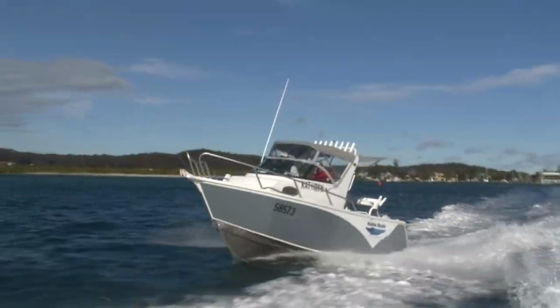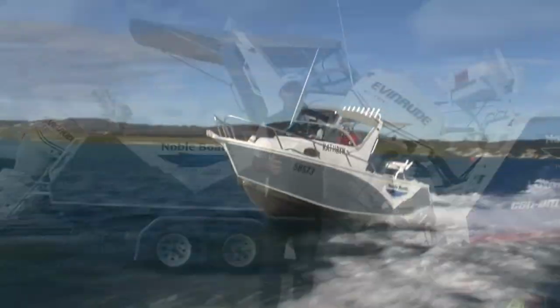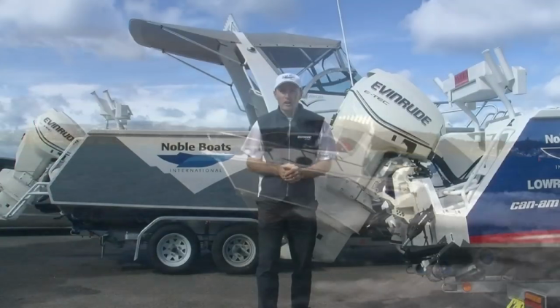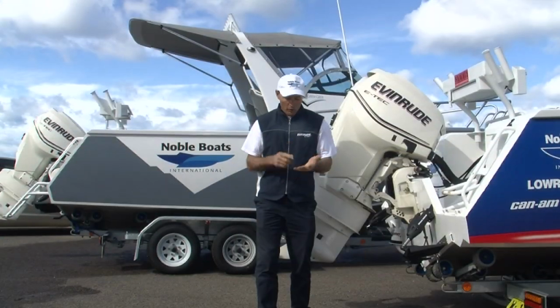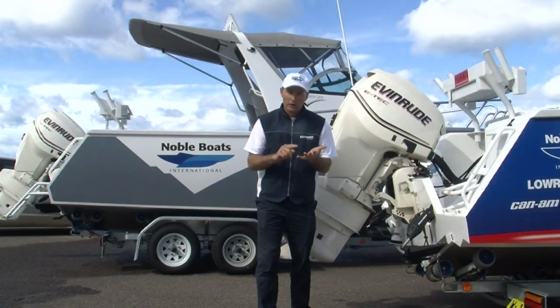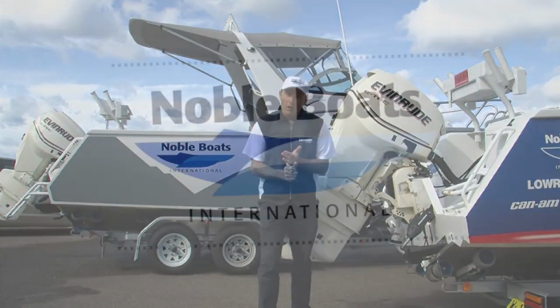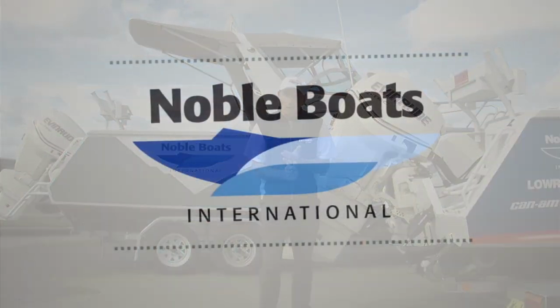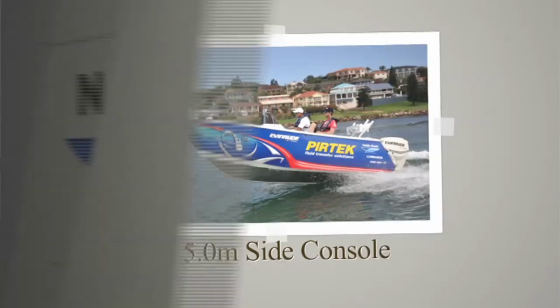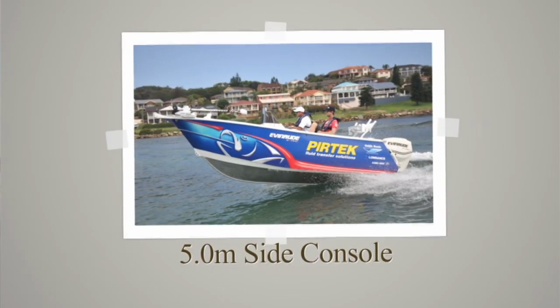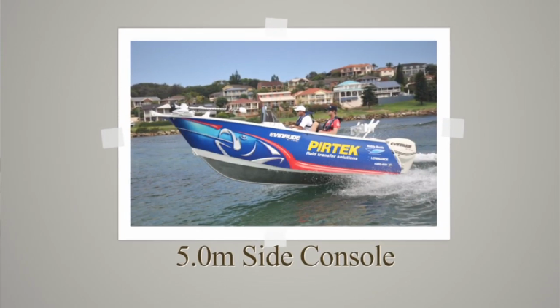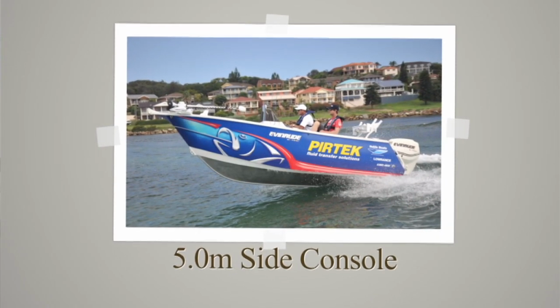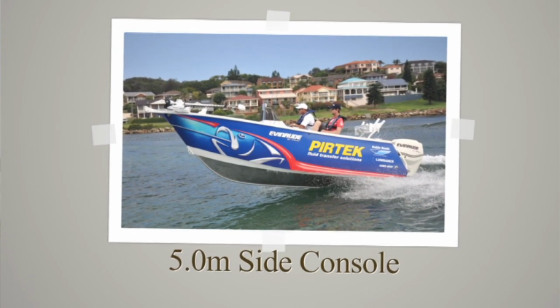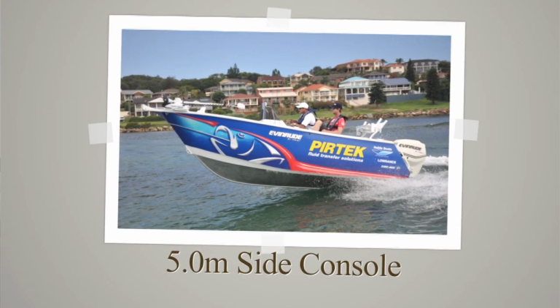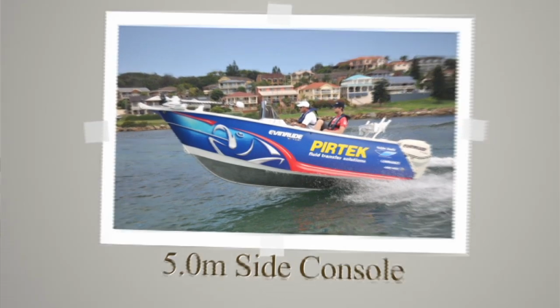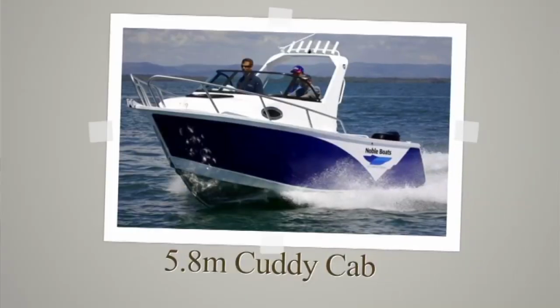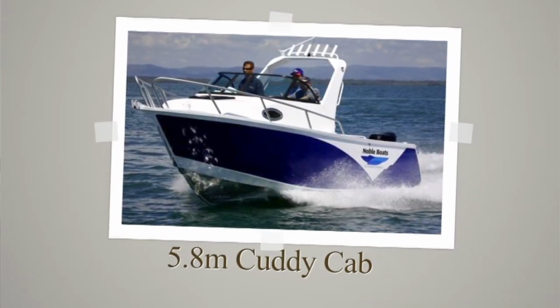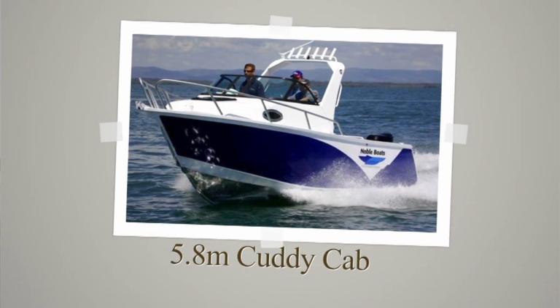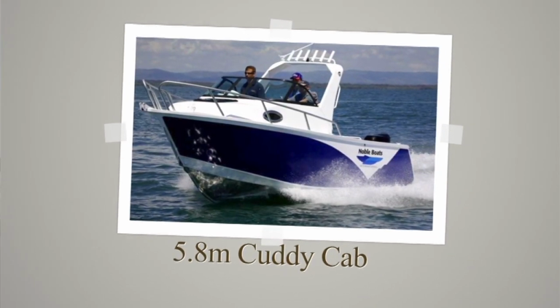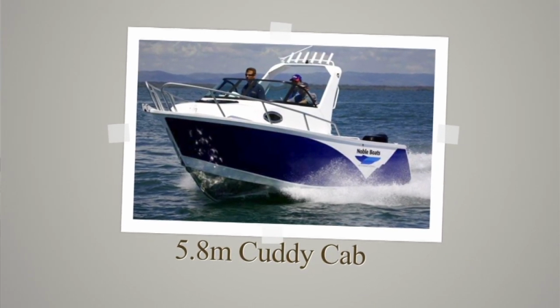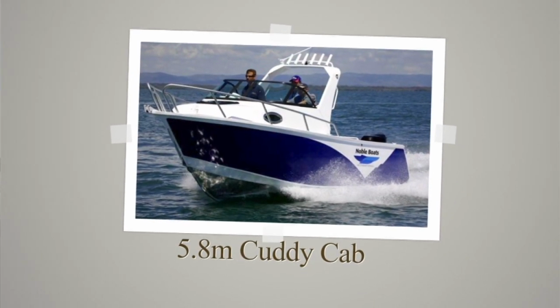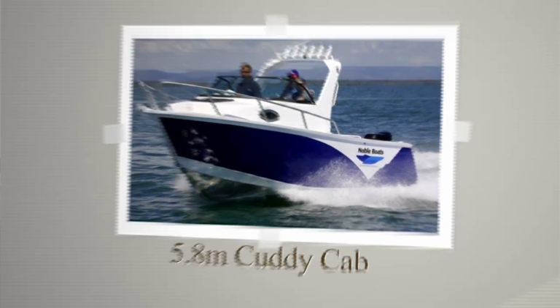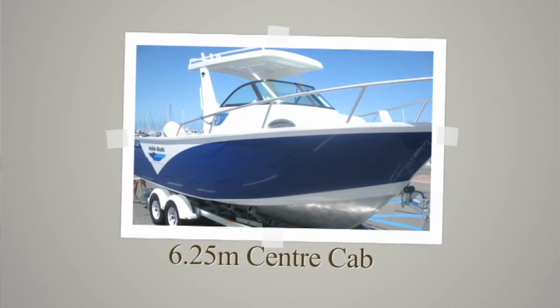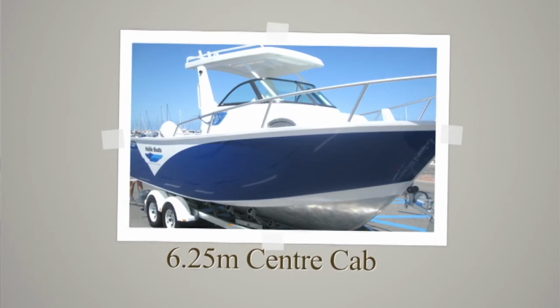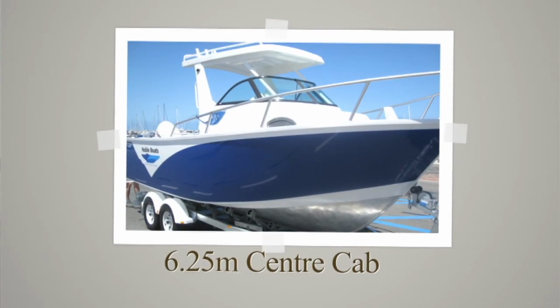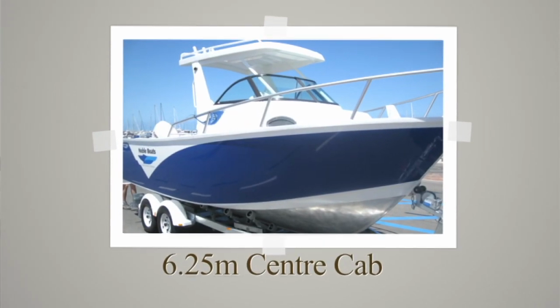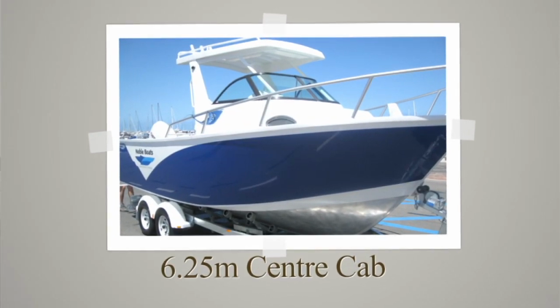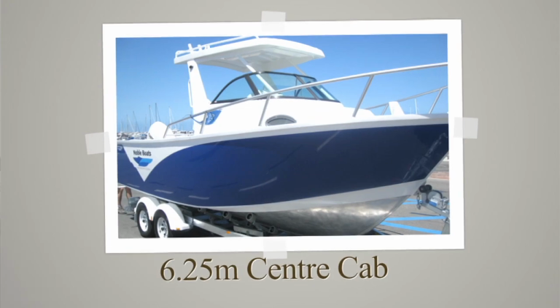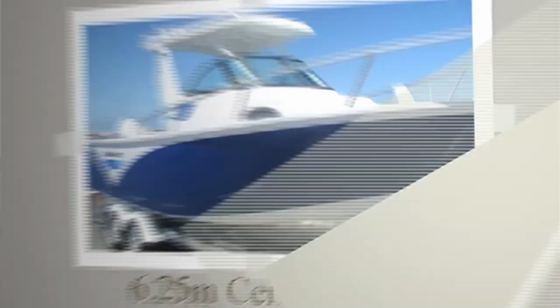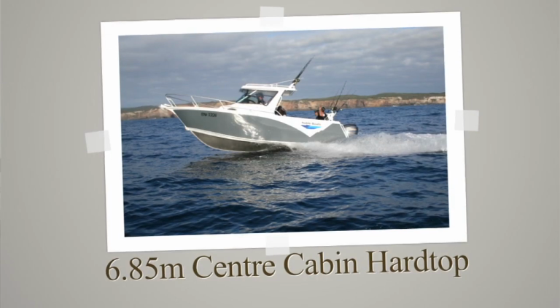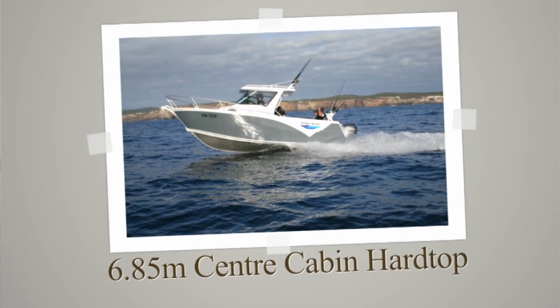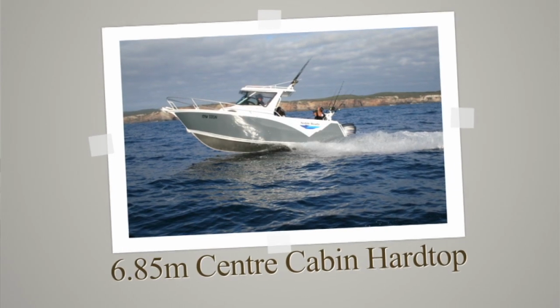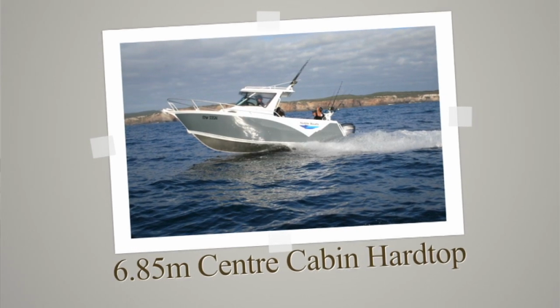At Noble Boats International we've got everything from 5.1 metres right up to the big 8 metre models — inside console, centre console, caddy cab, fishing cab, you name it. We've got the light enclosed cabins. There's a boat that suits everybody's fishing needs.